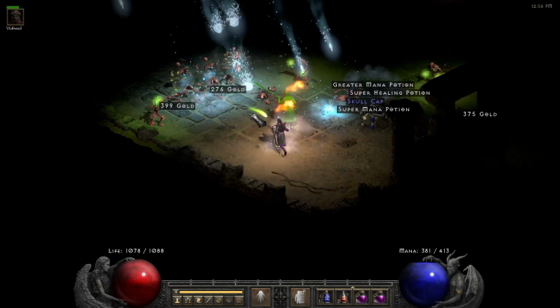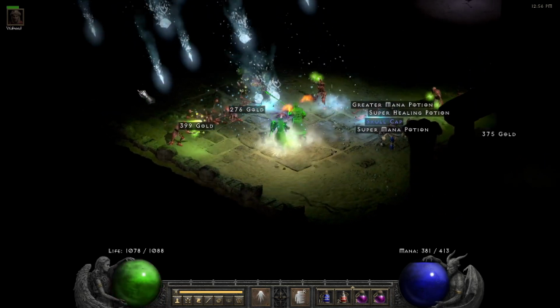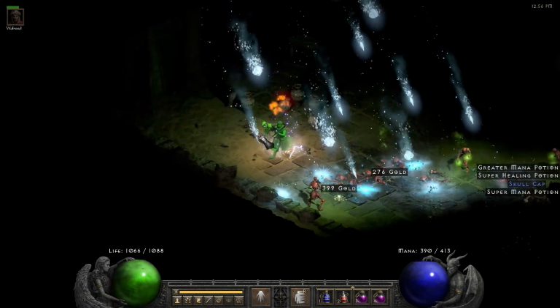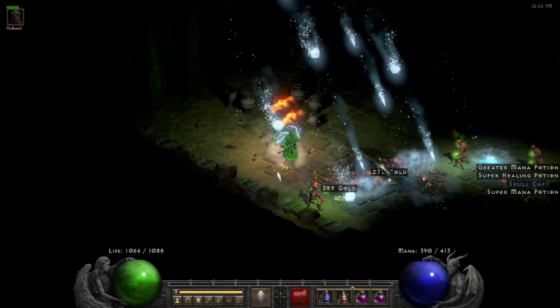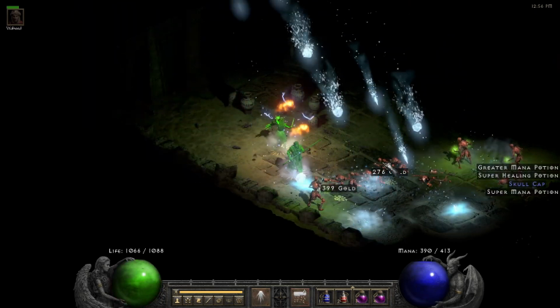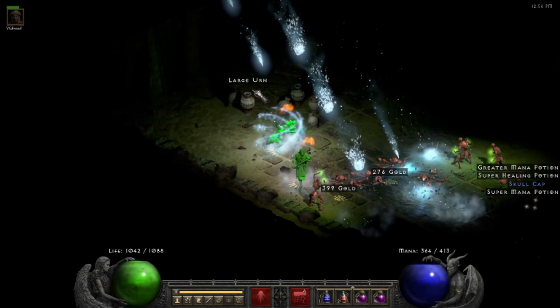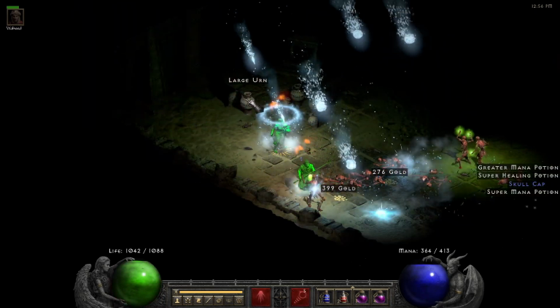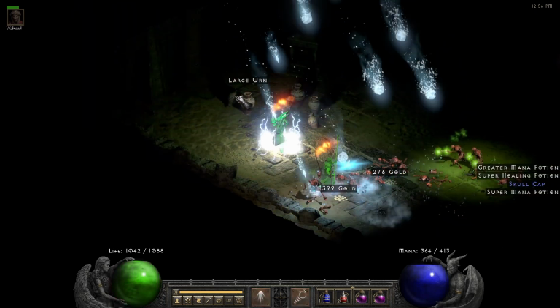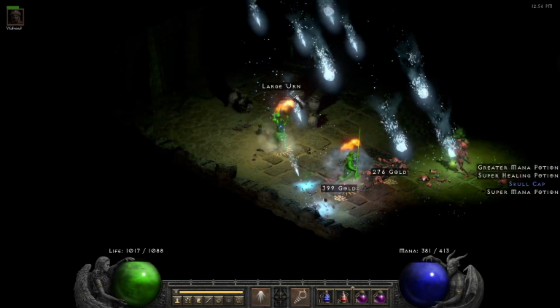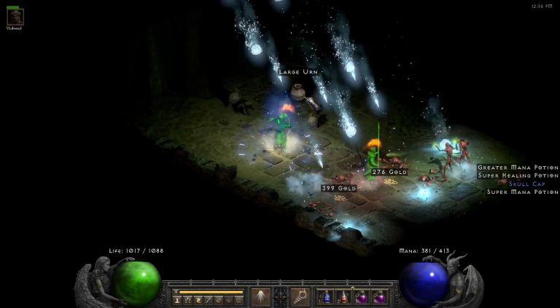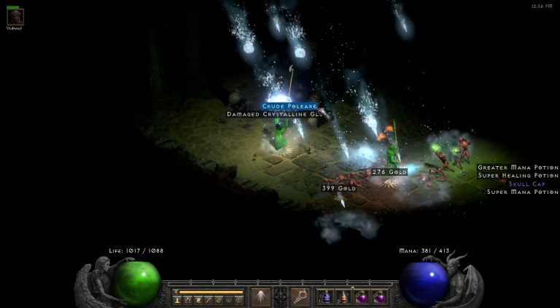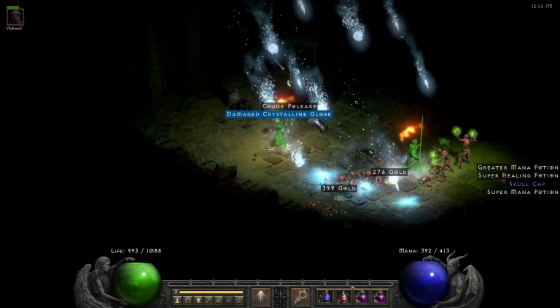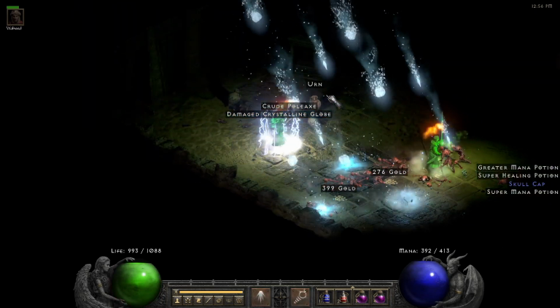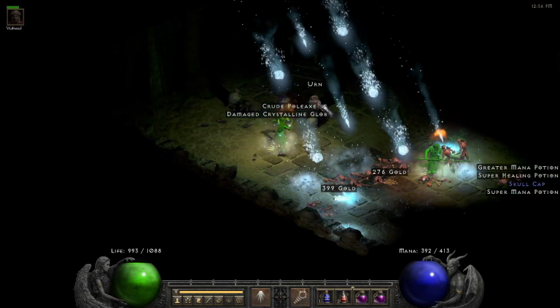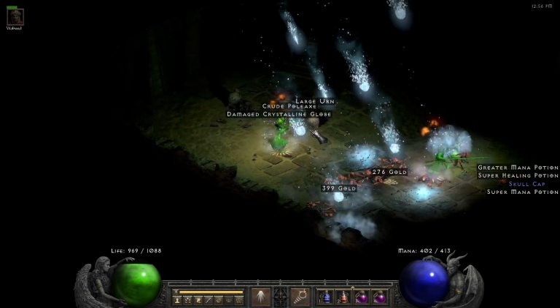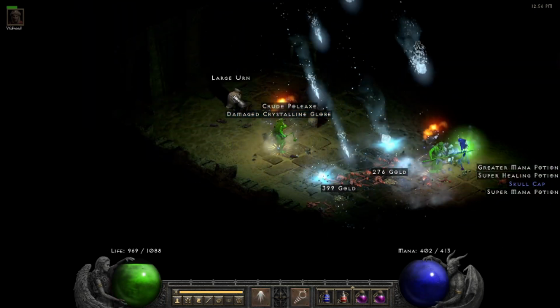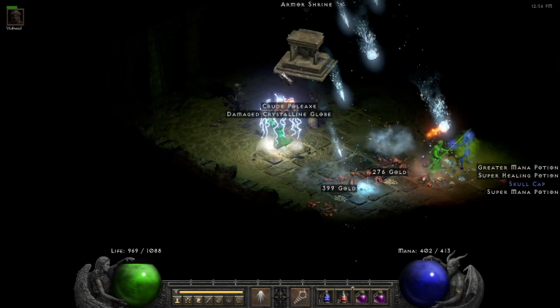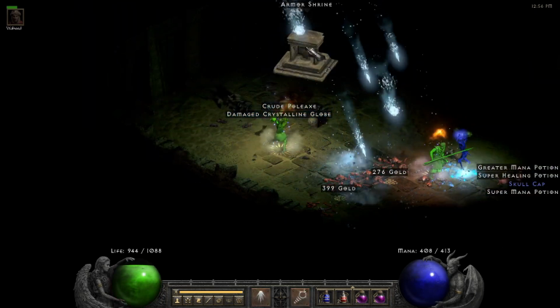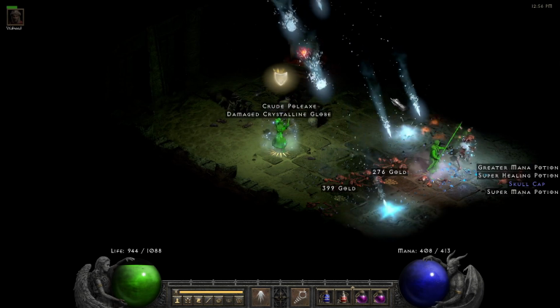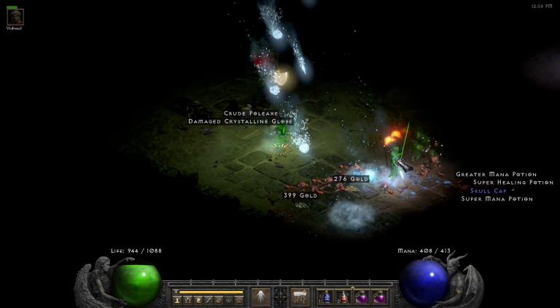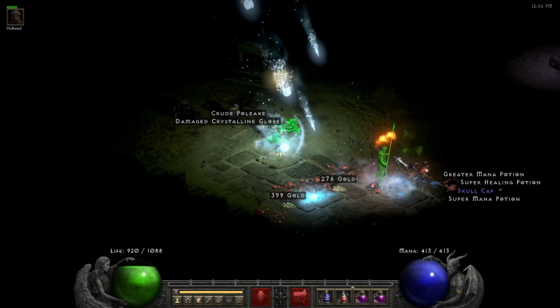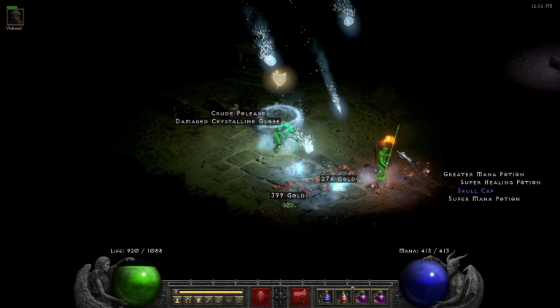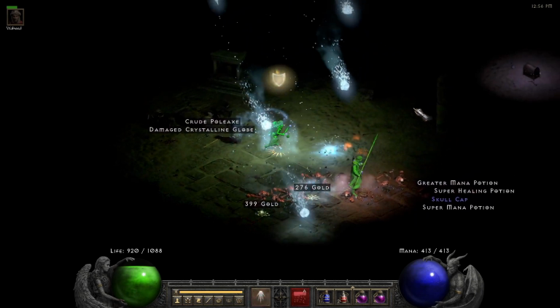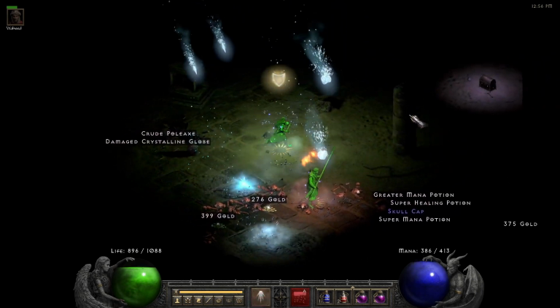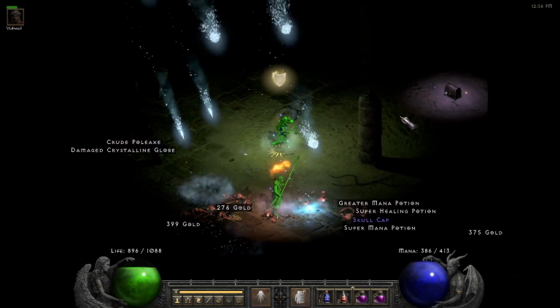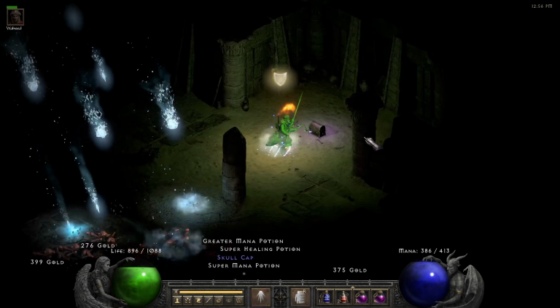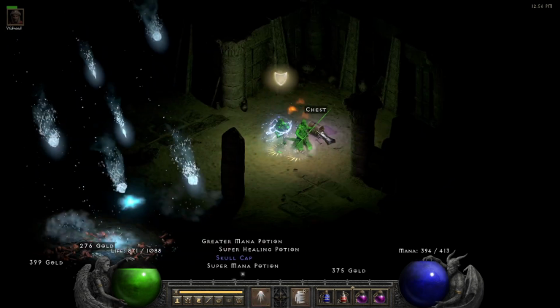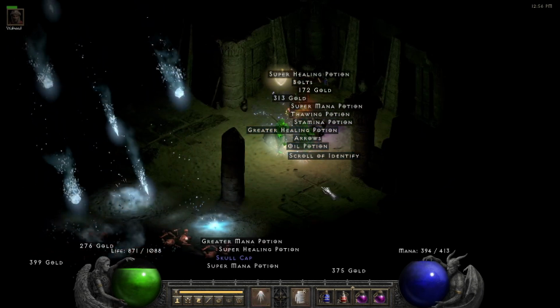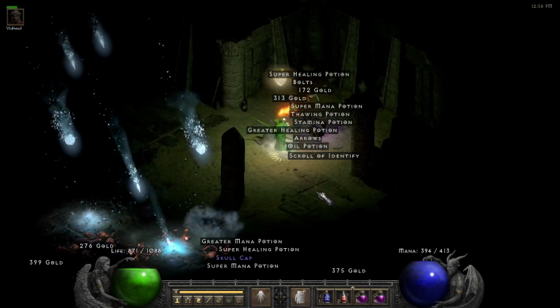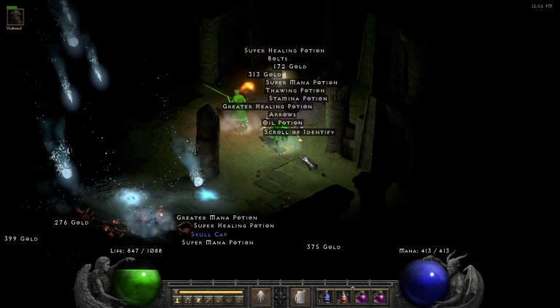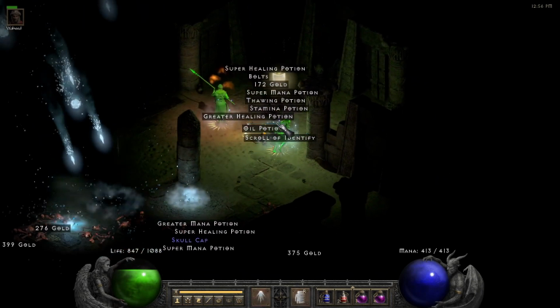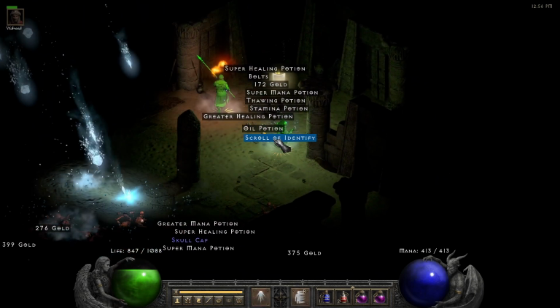The whole process of defining the drops from the sparkly chest is rather complicated, so let's make it short. You have chances to get unique, set, rare or magic items from it. Additionally, it is a good source for lower runes and gems.